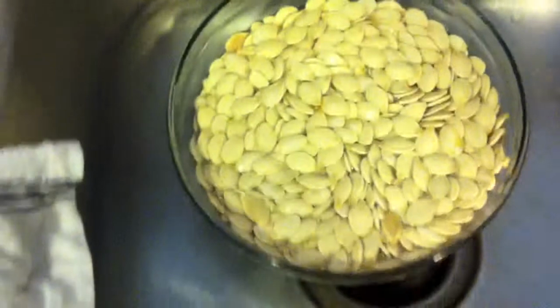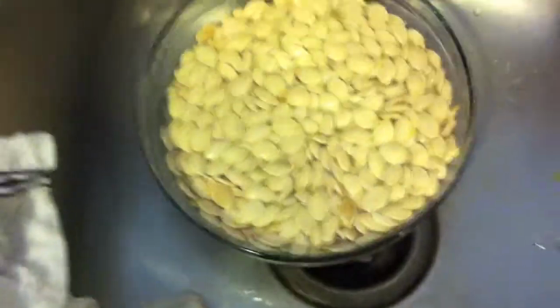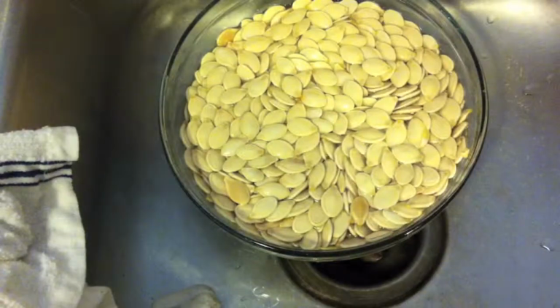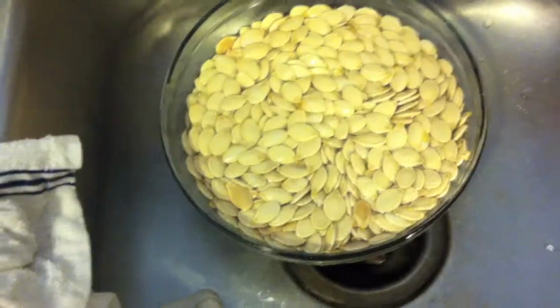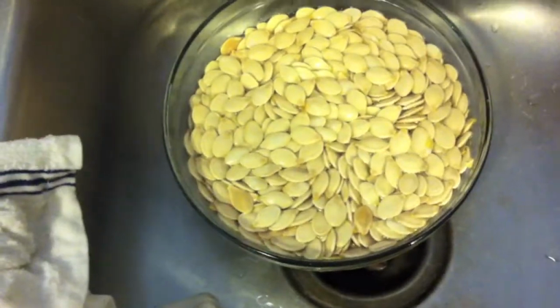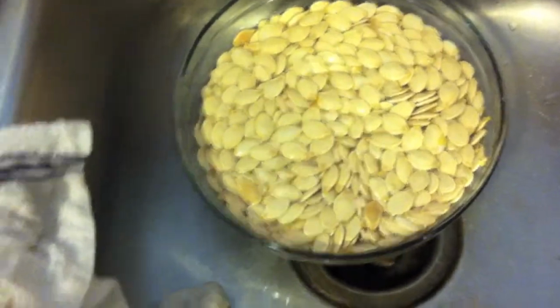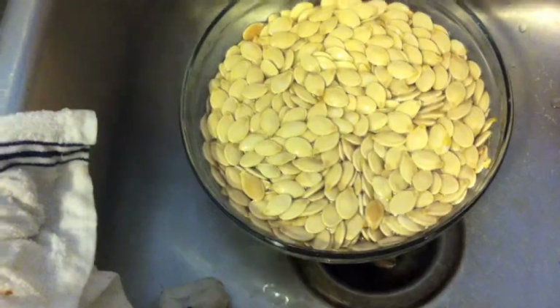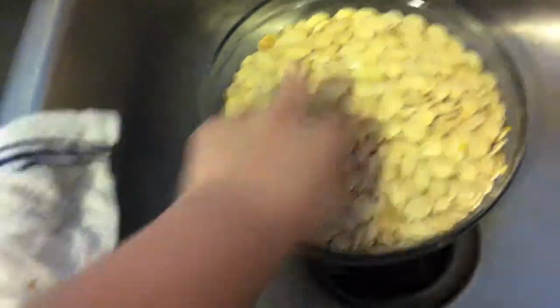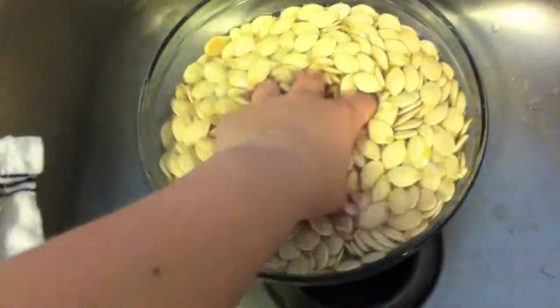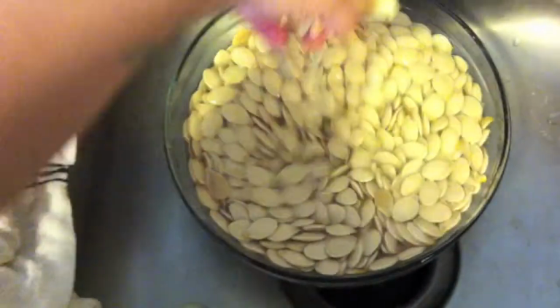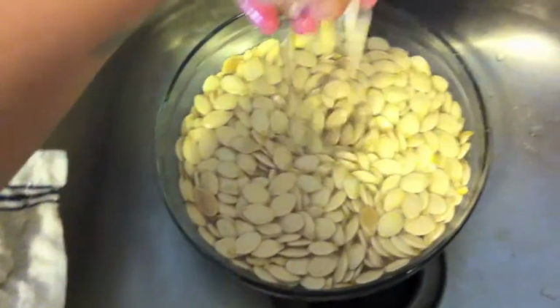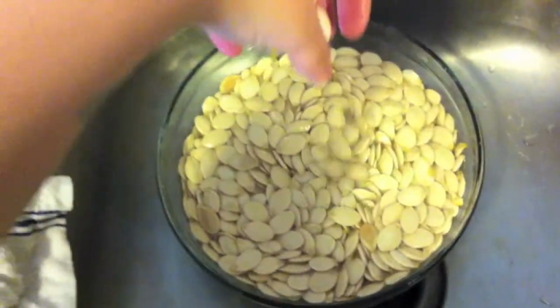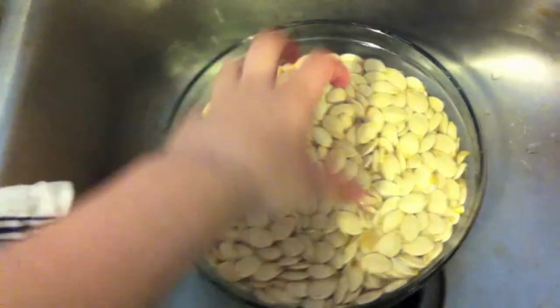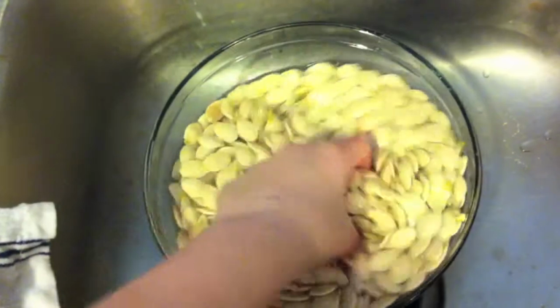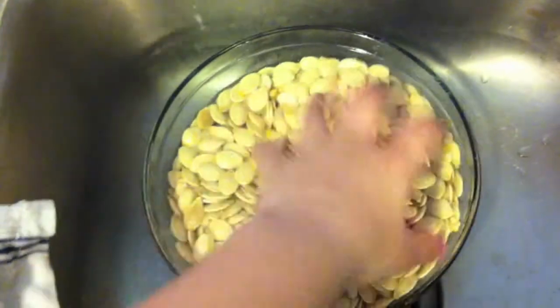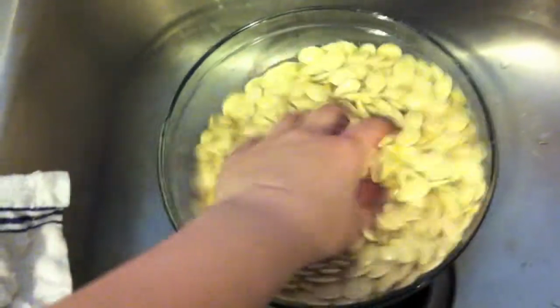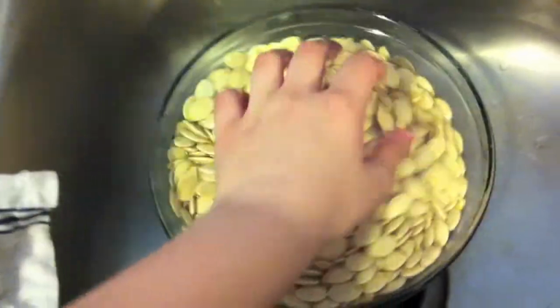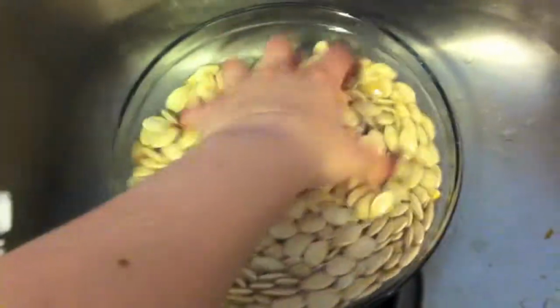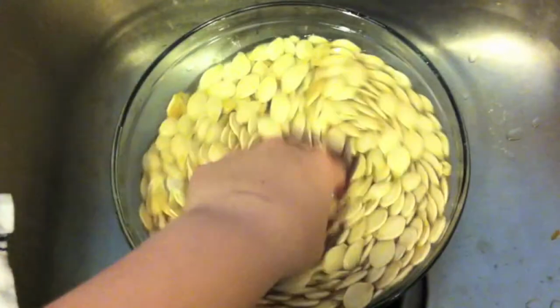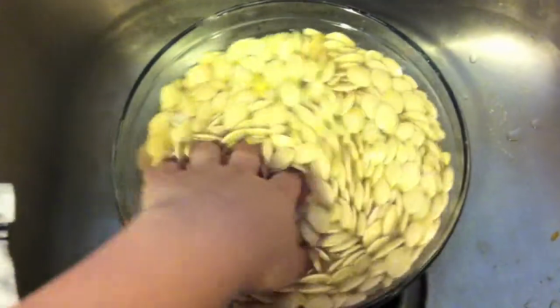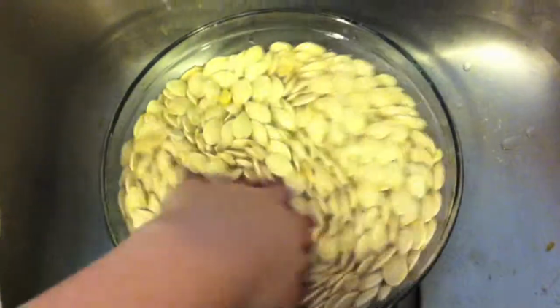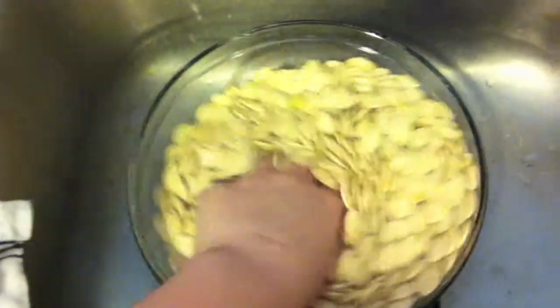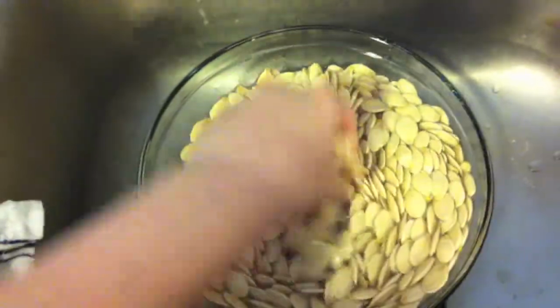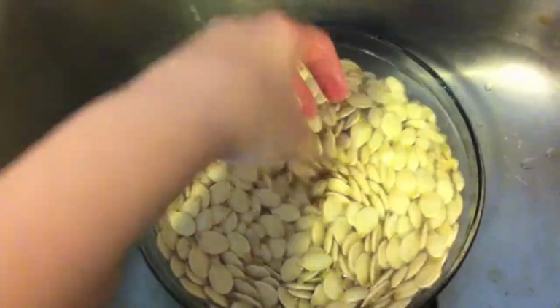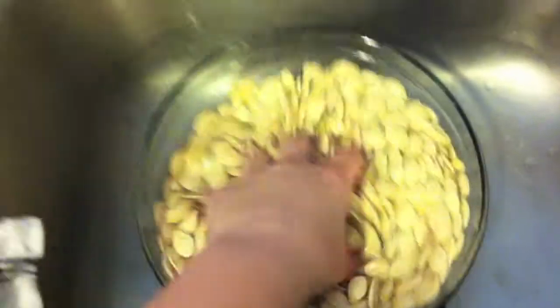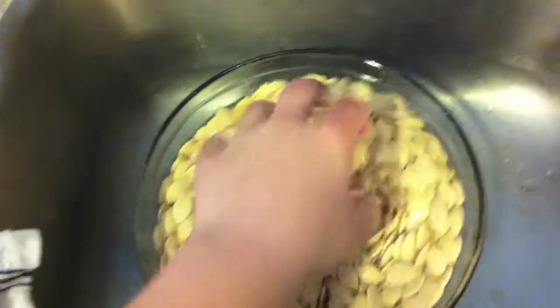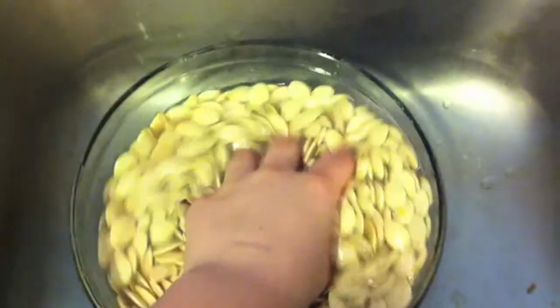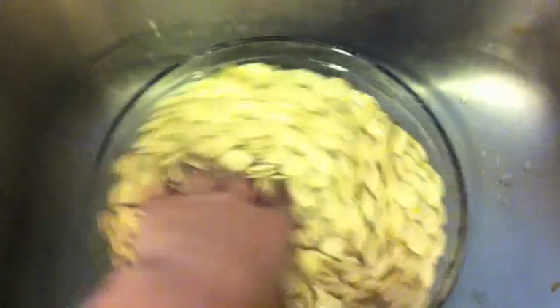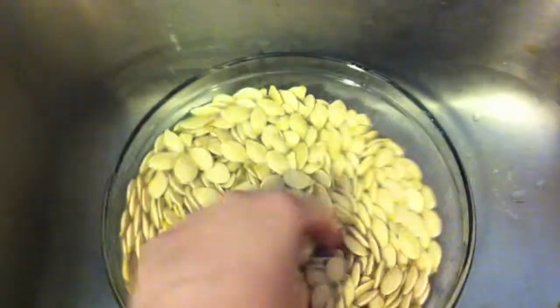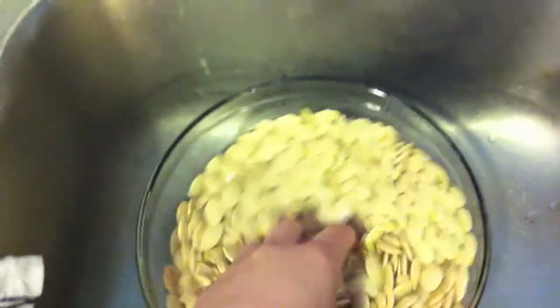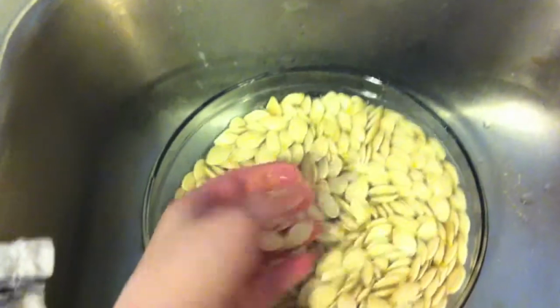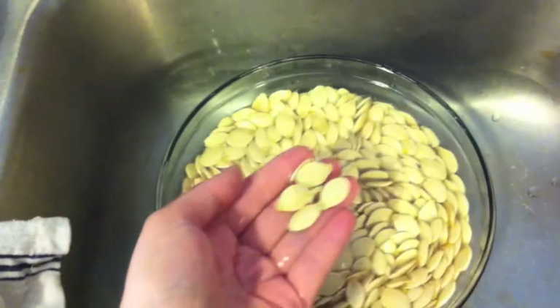Do you want to know how to roast pumpkin seeds? Well first, I'll take your seeds, clean them off. I've got them in a salt water soak right now, just so they absorb some salt hopefully.